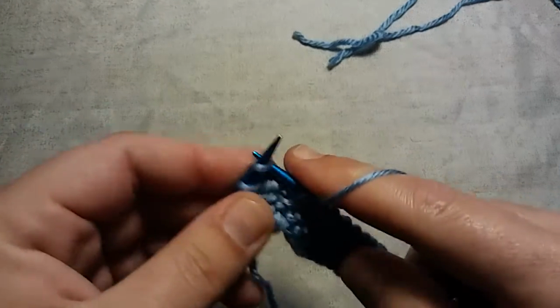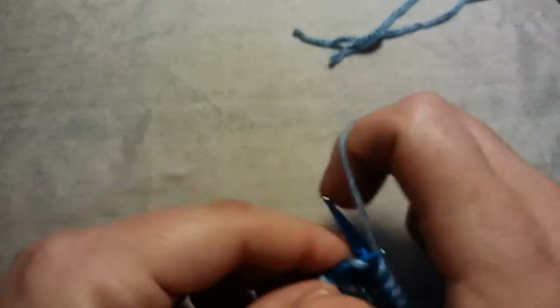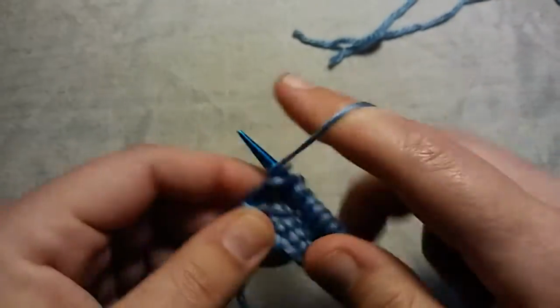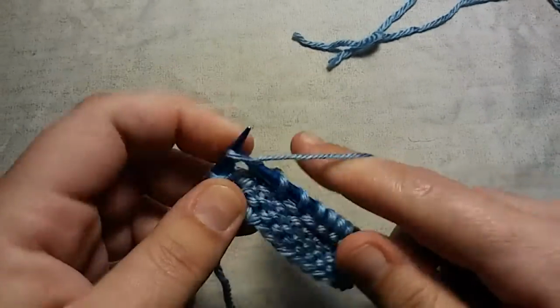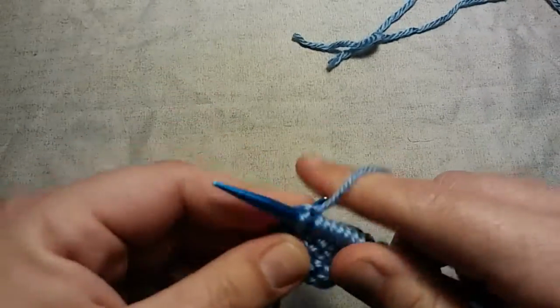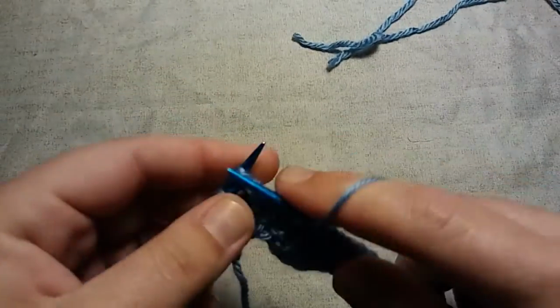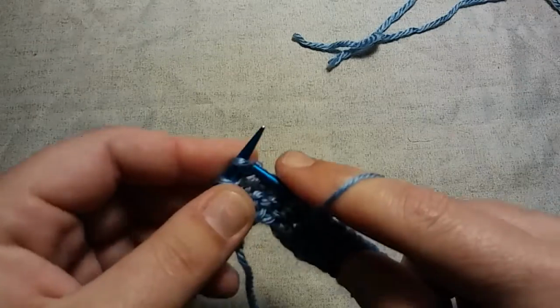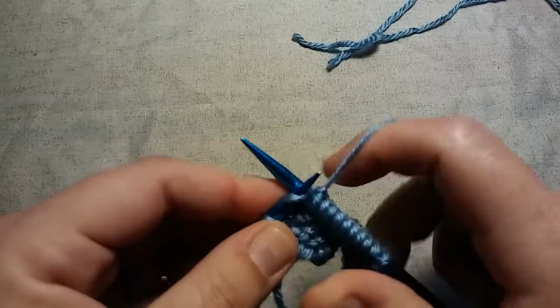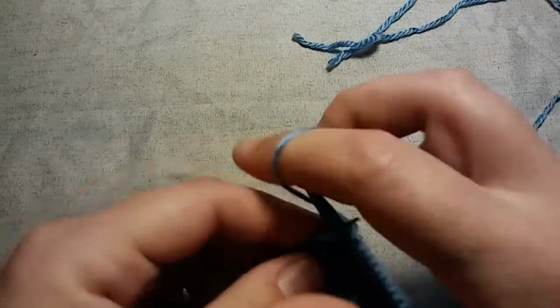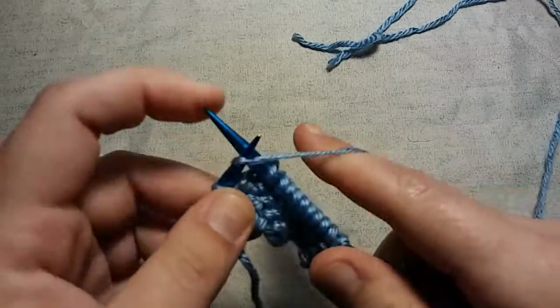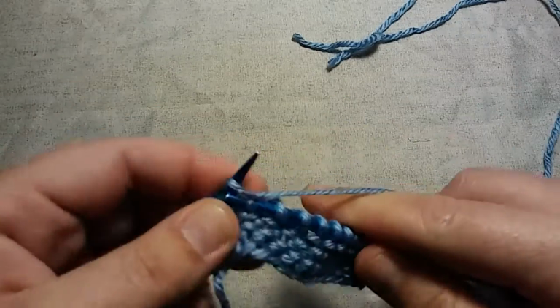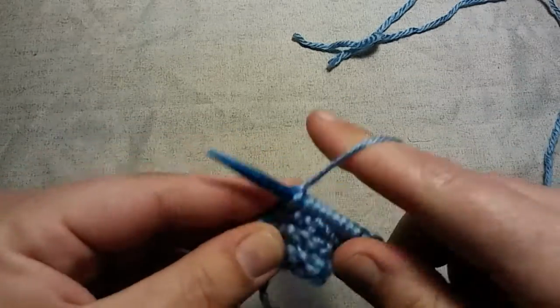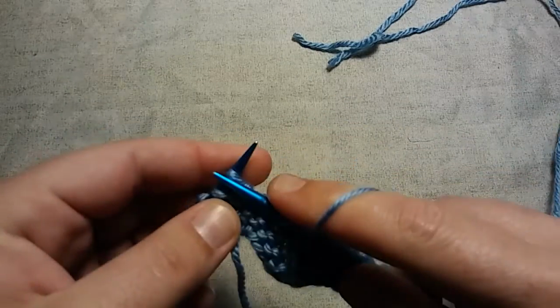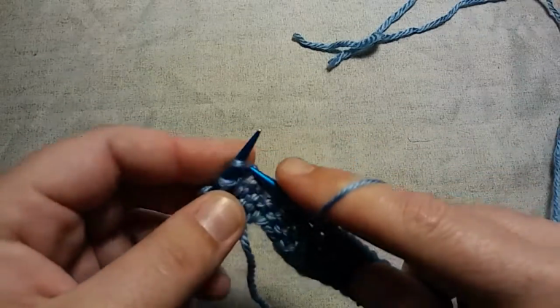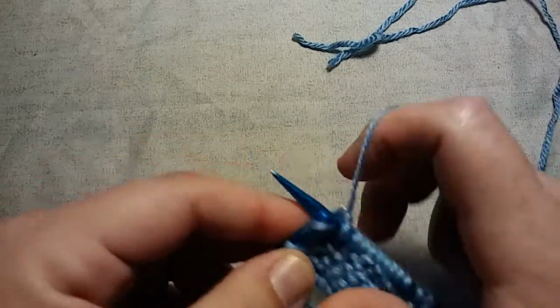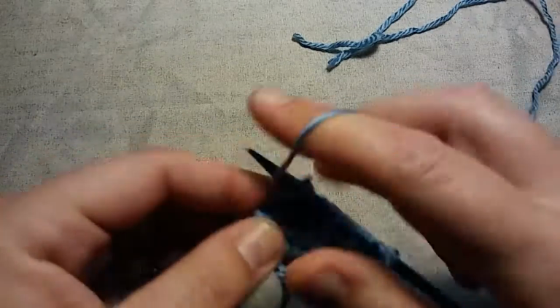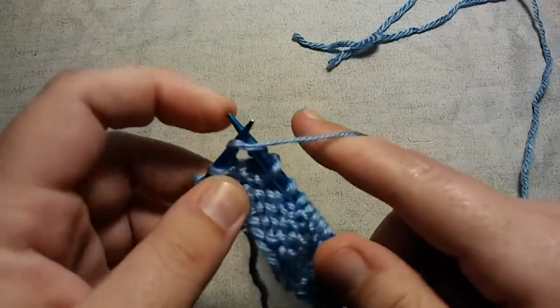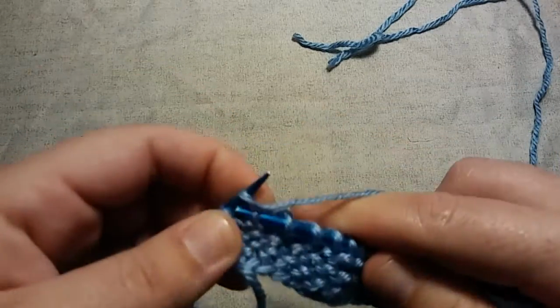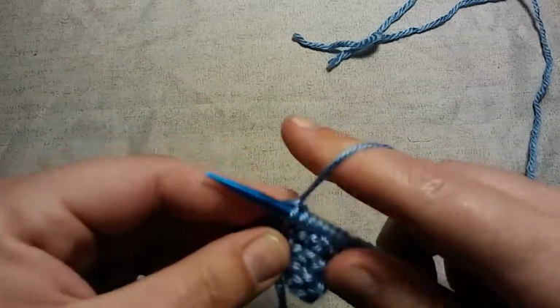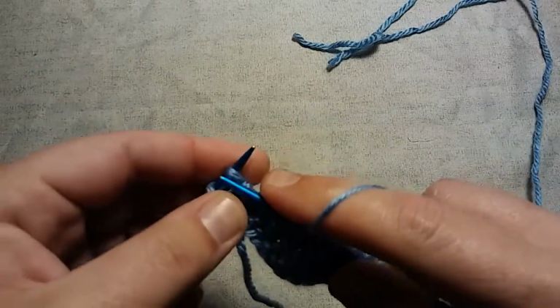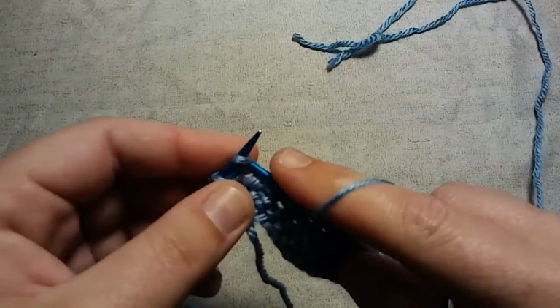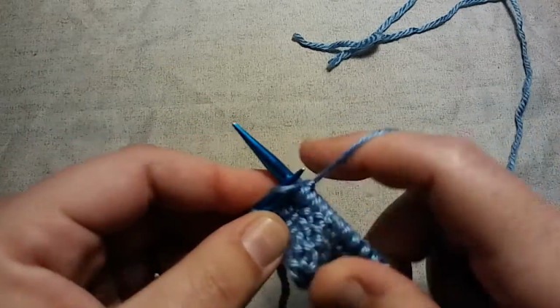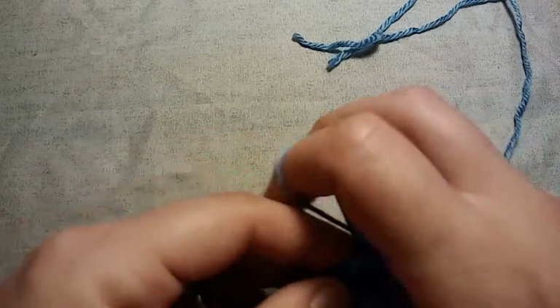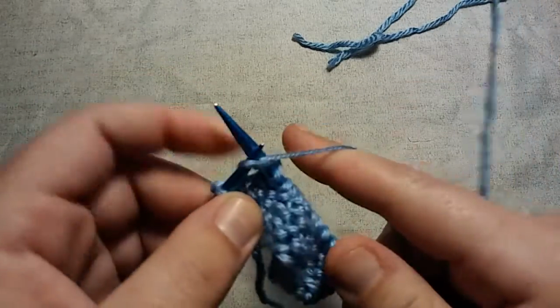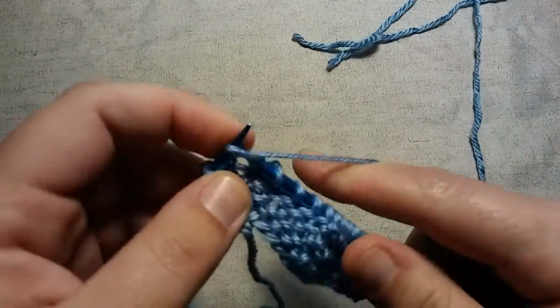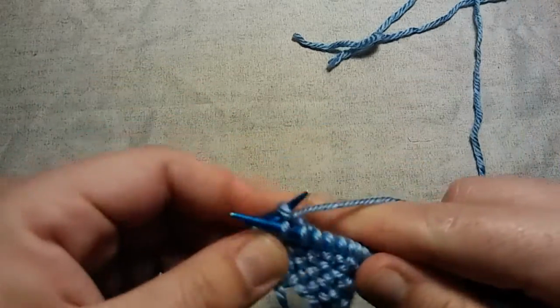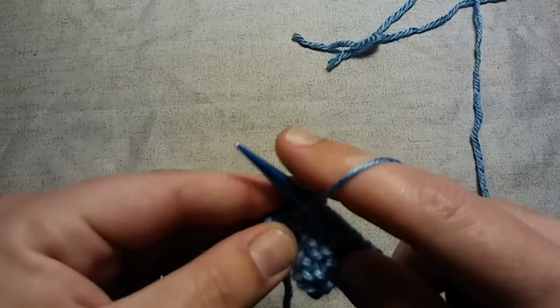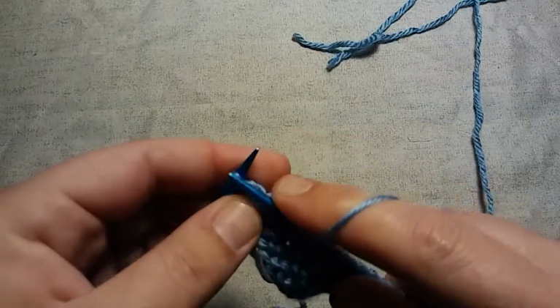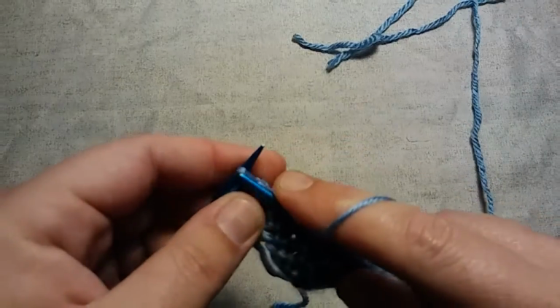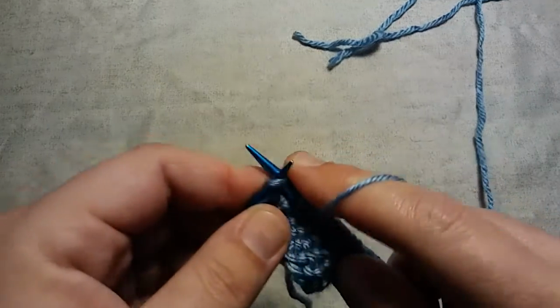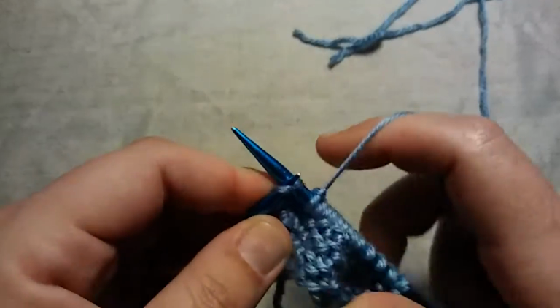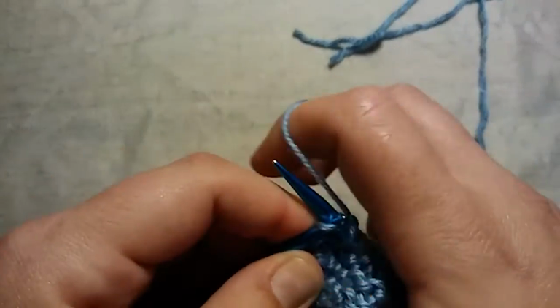I haven't made a knitting video in quite some time, so I feel like I've gotten a bit slower at it.